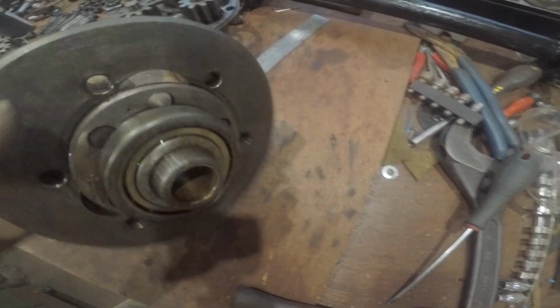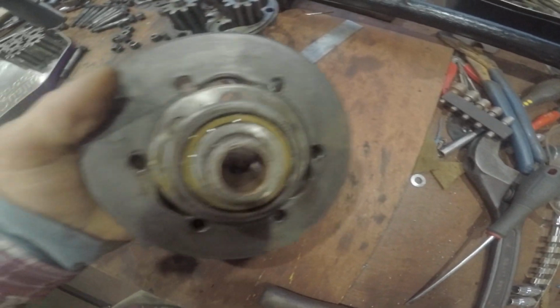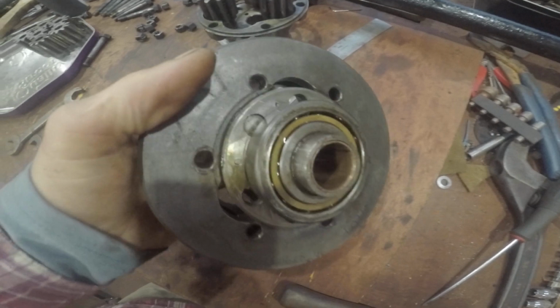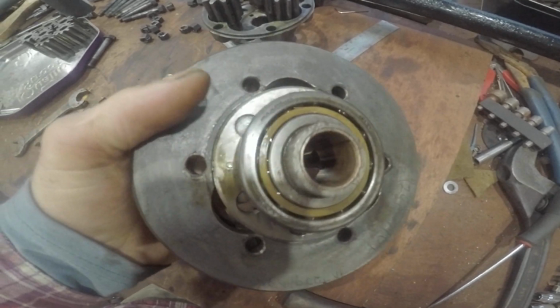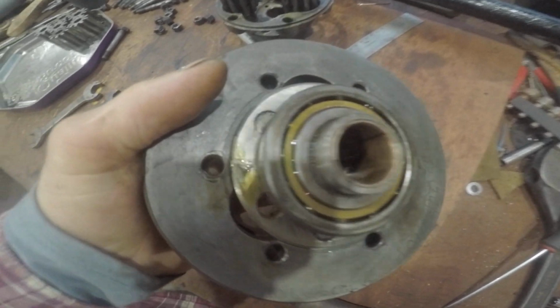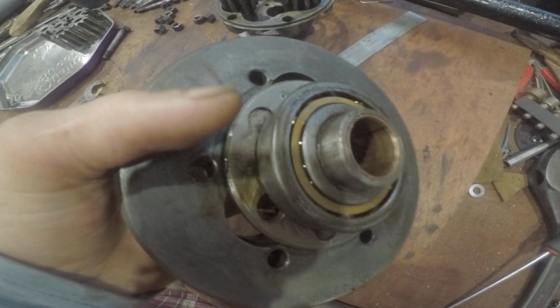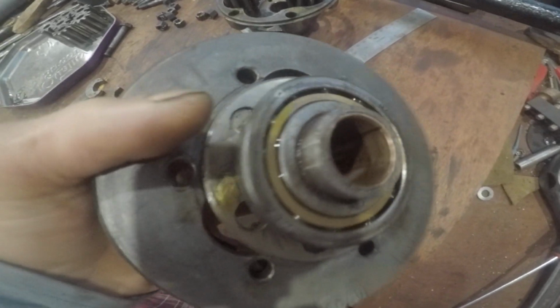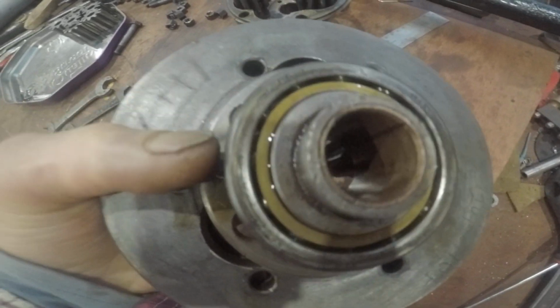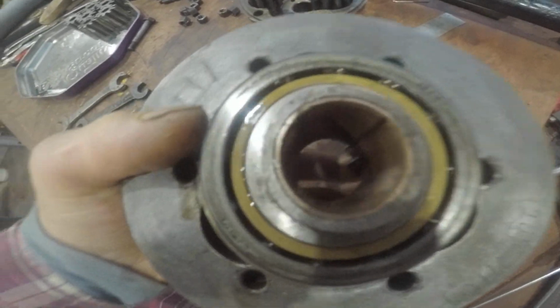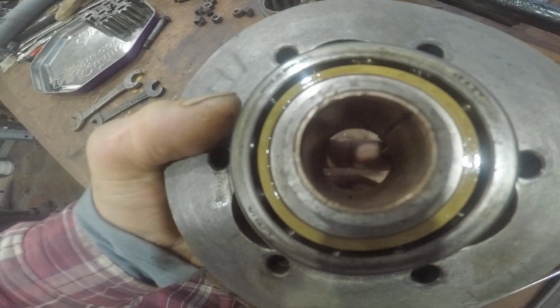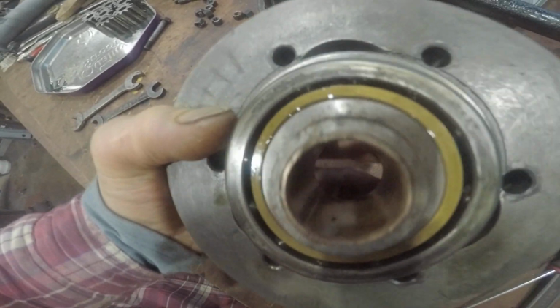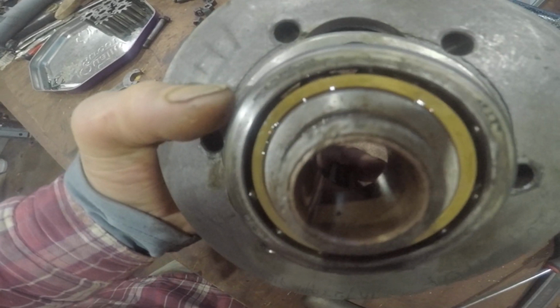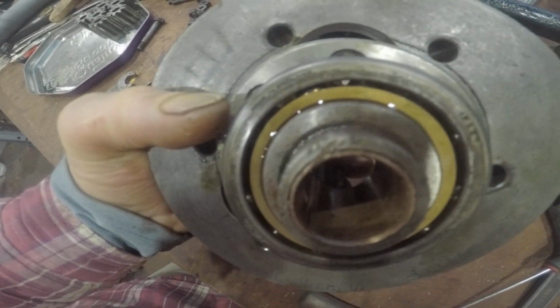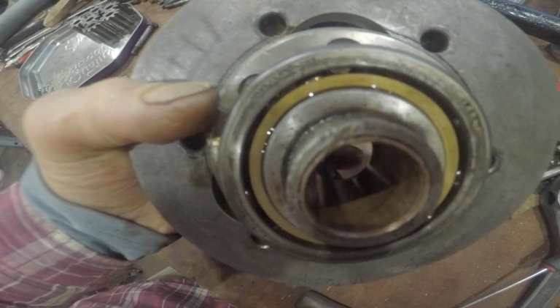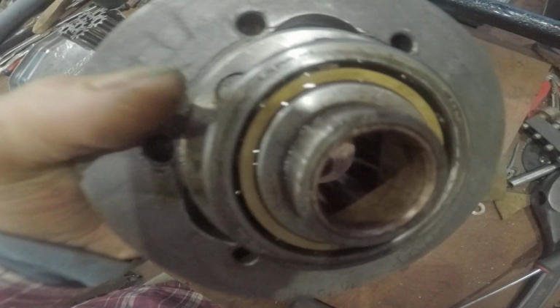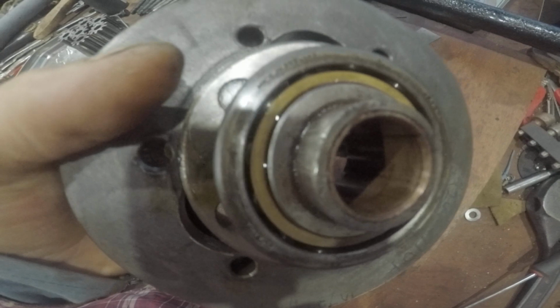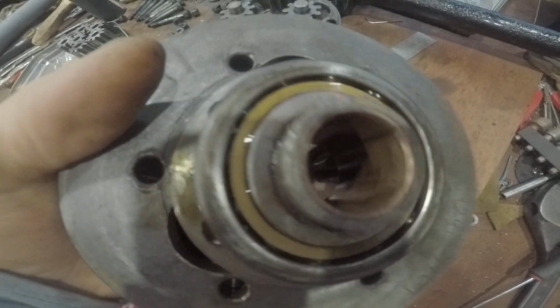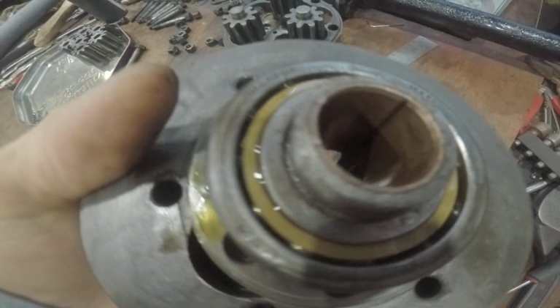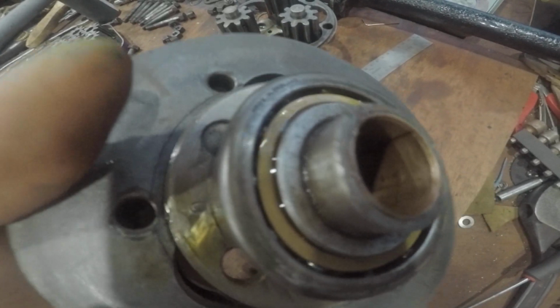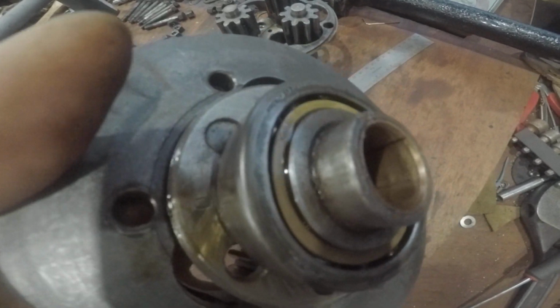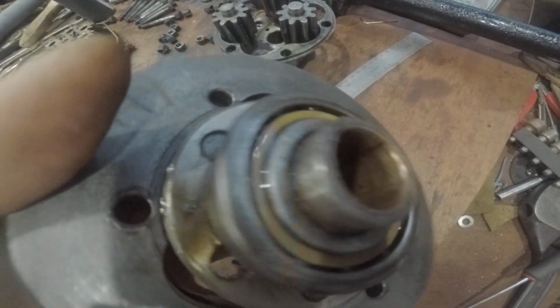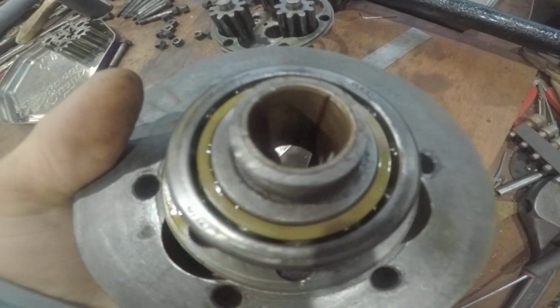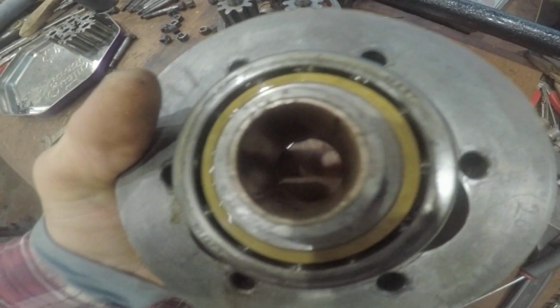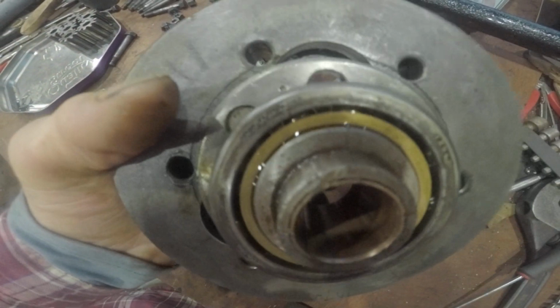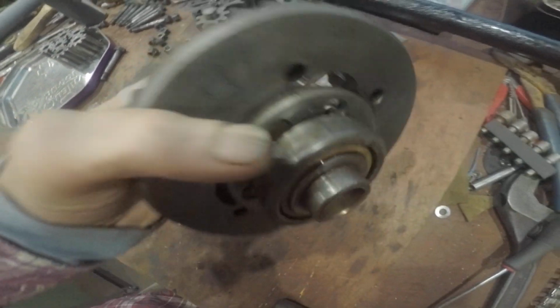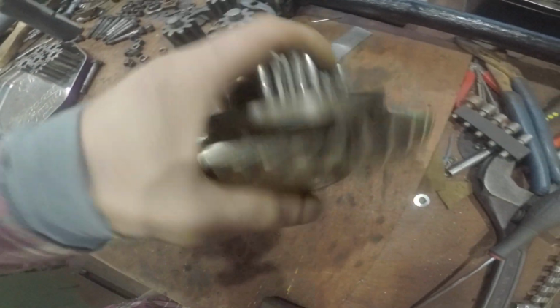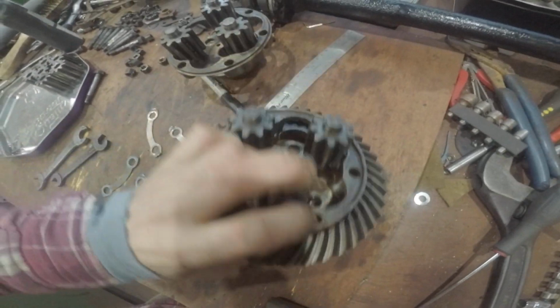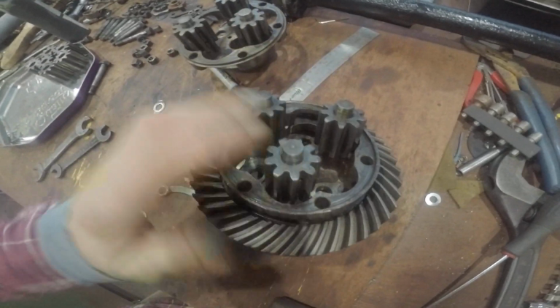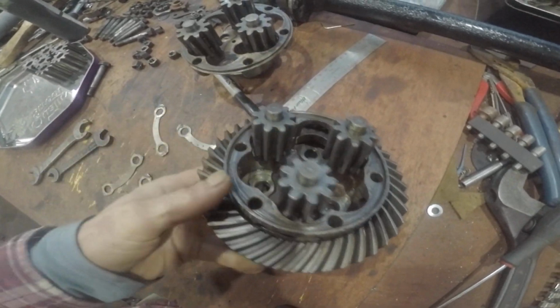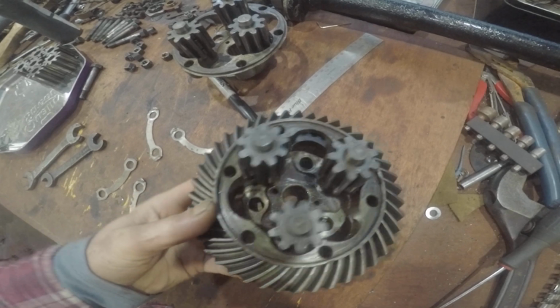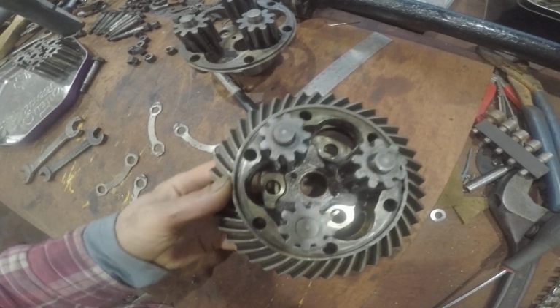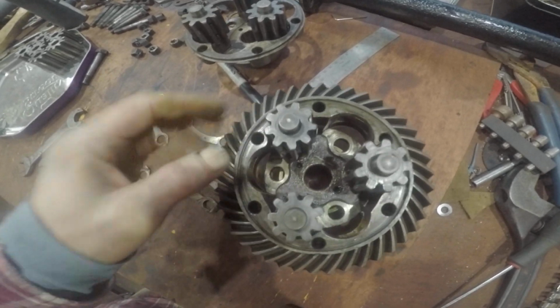On these, you can change the bush in the centre — it's like a sort of copper bush in there. But these are all reasonably OK, I think usable.